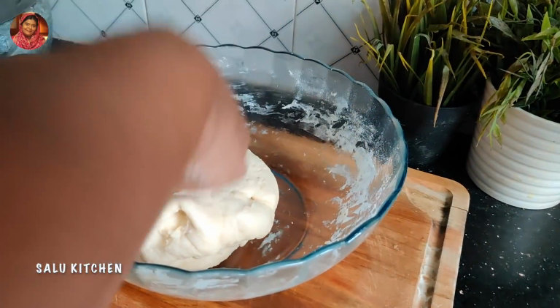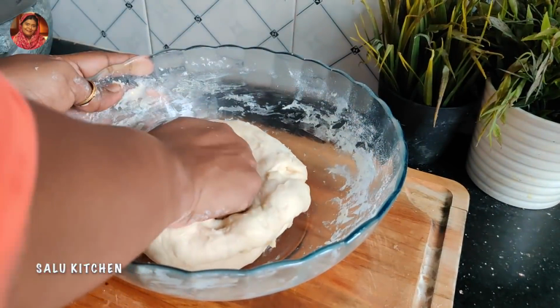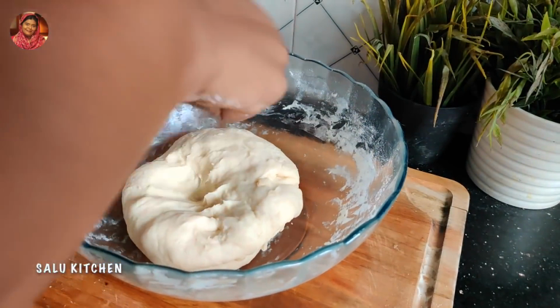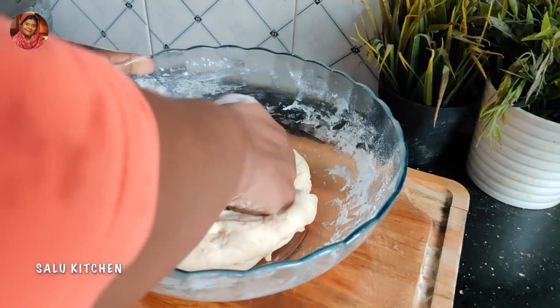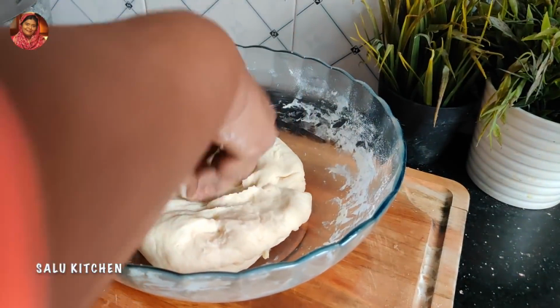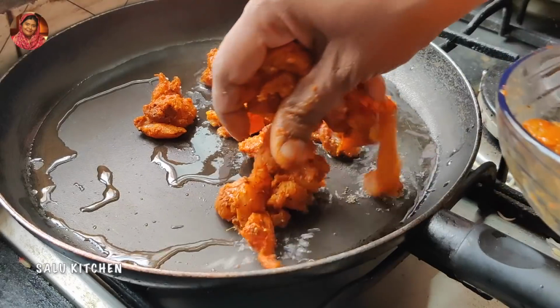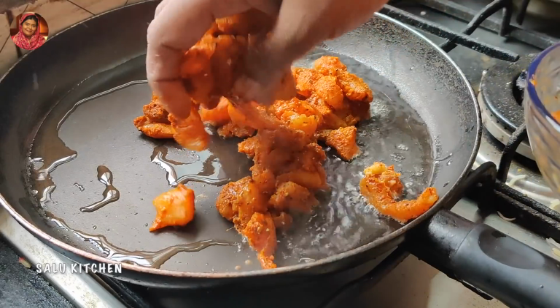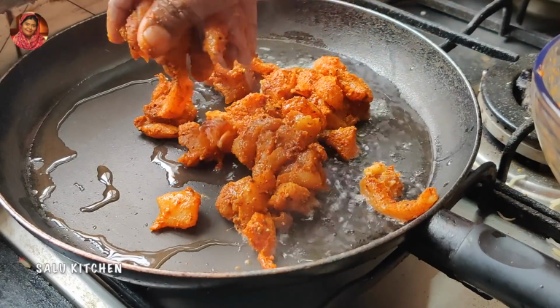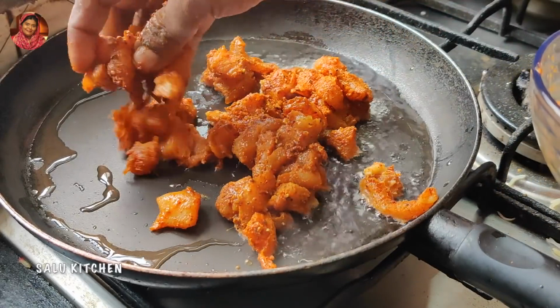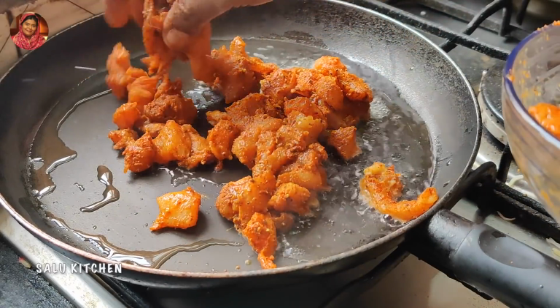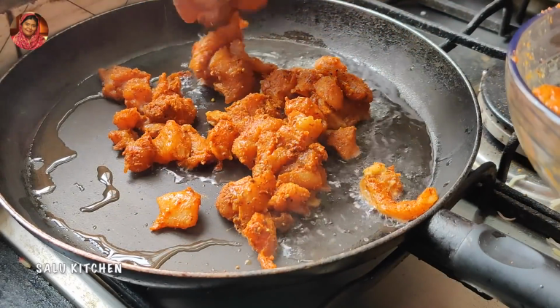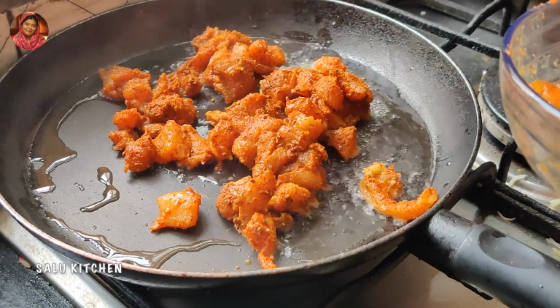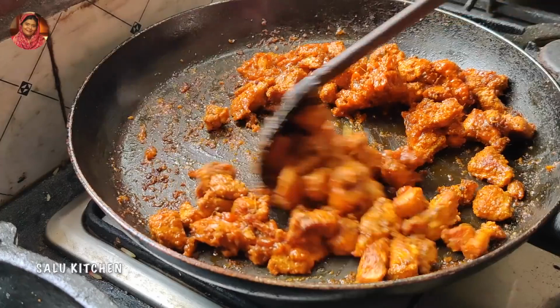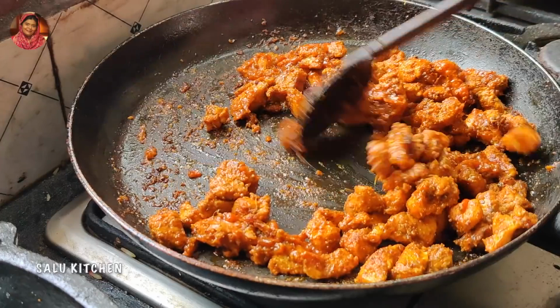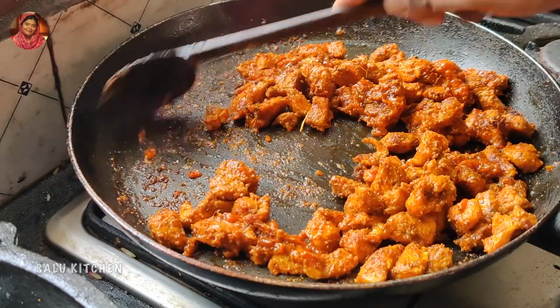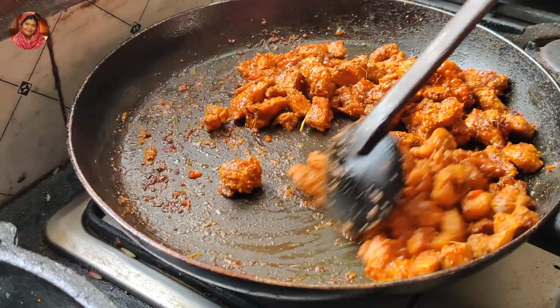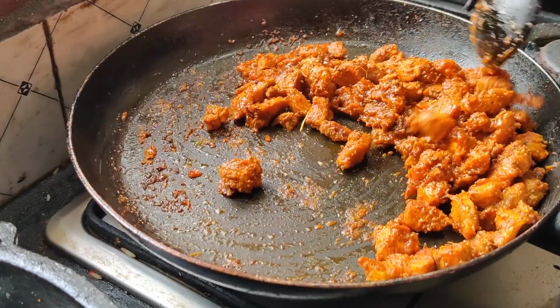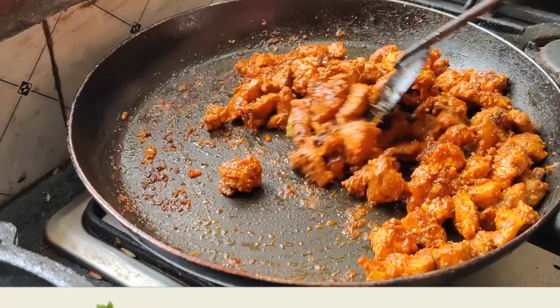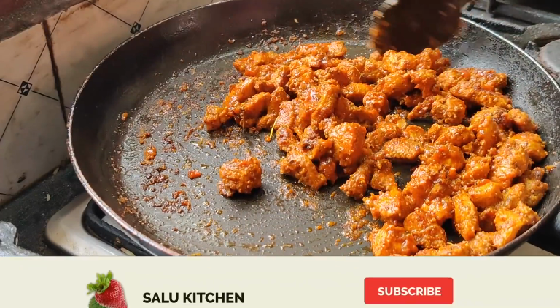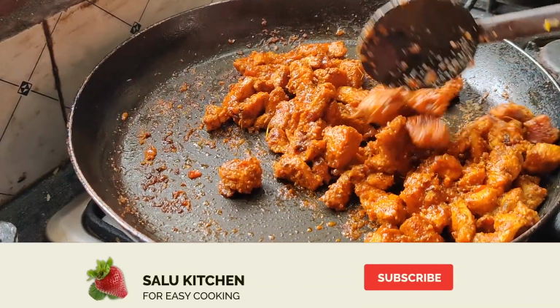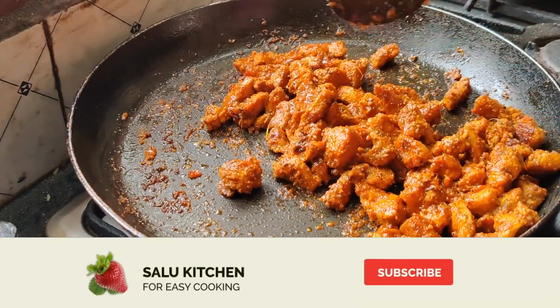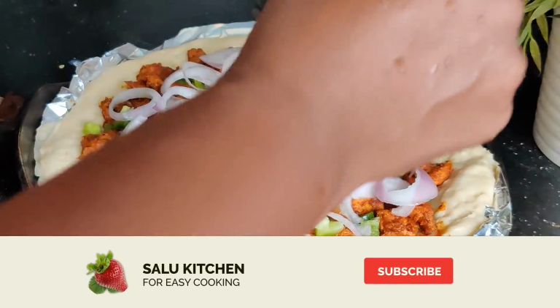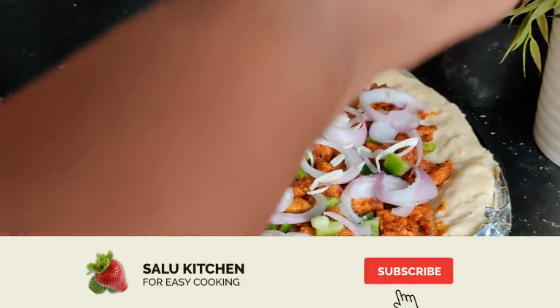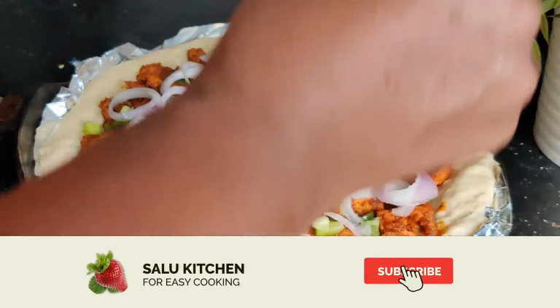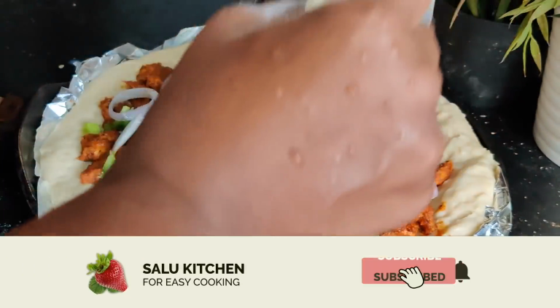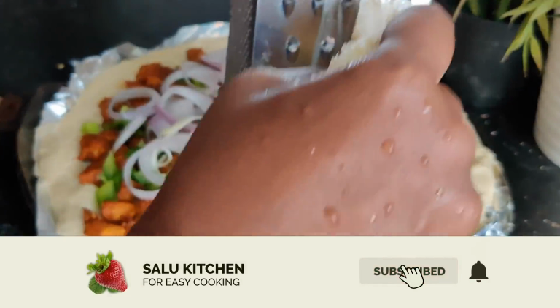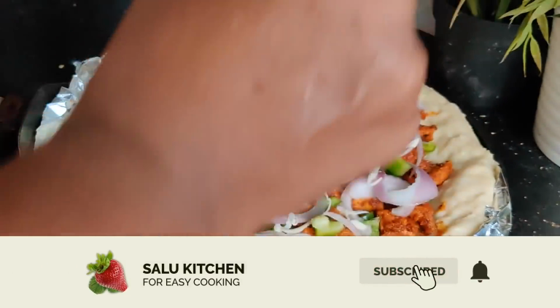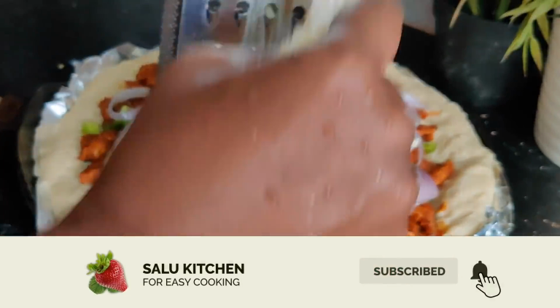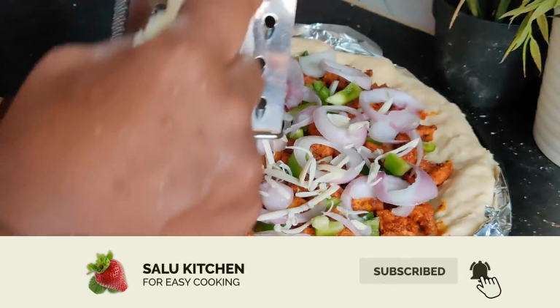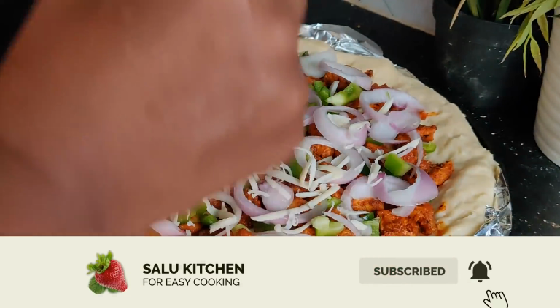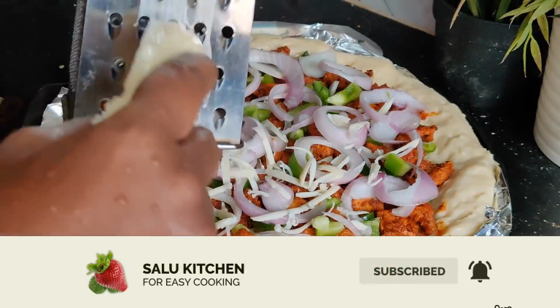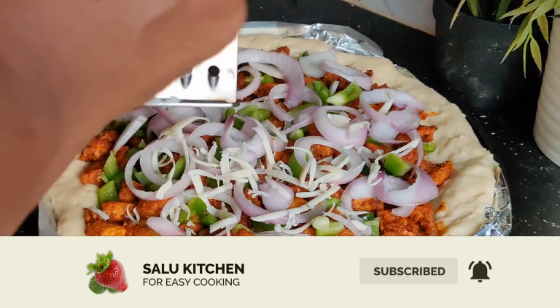I am going to eat pizza. They are eating pizza.